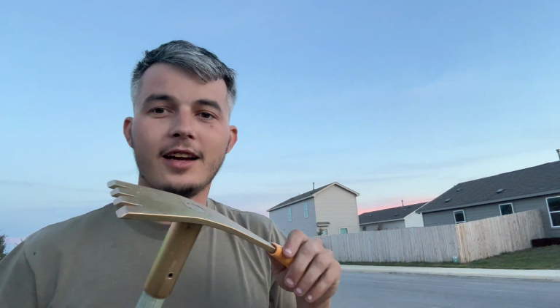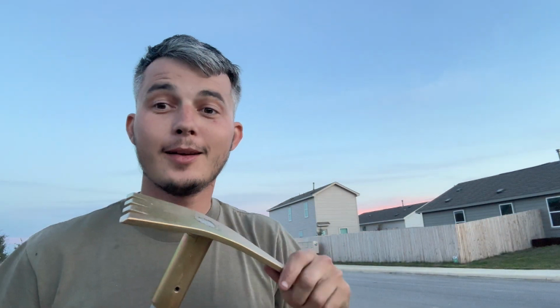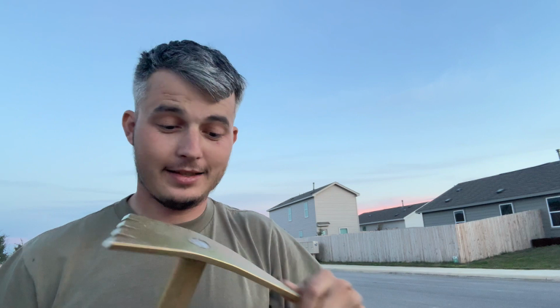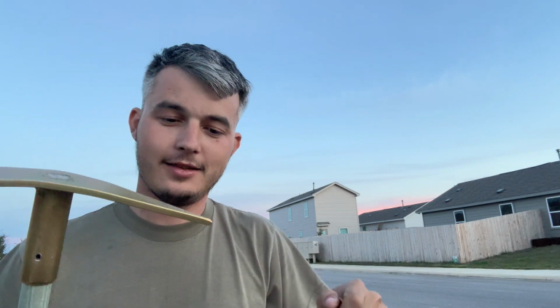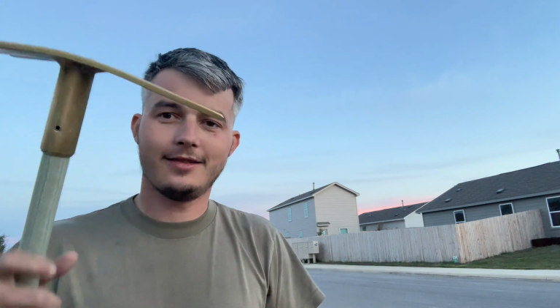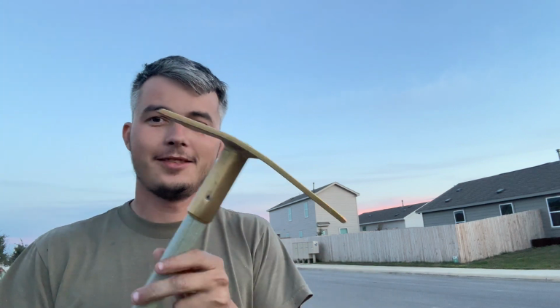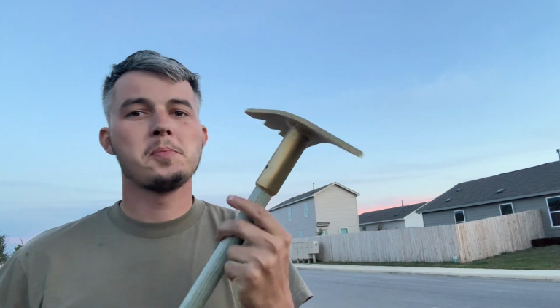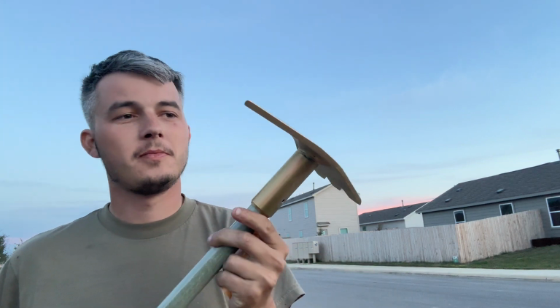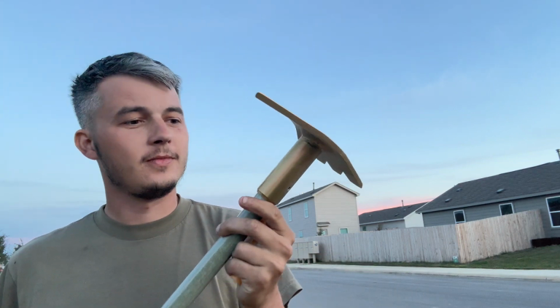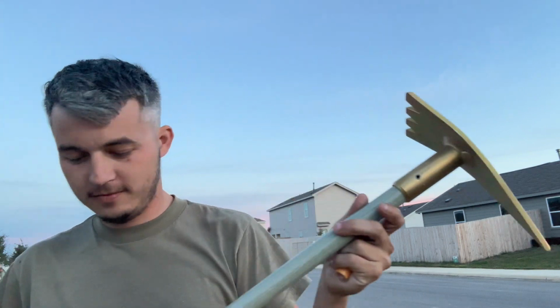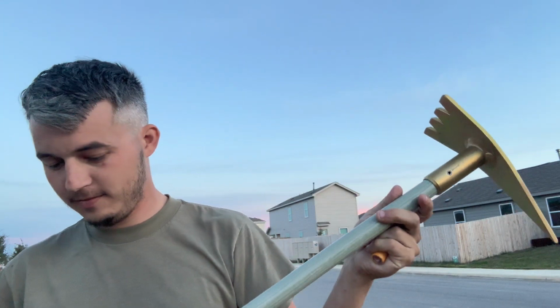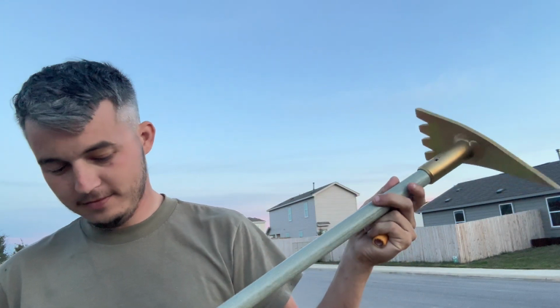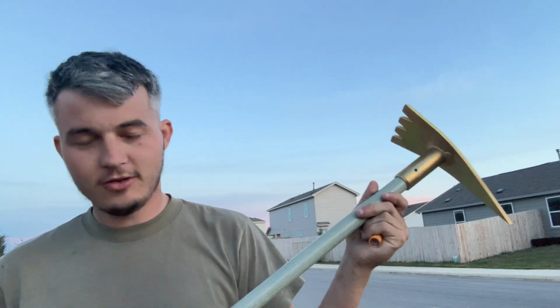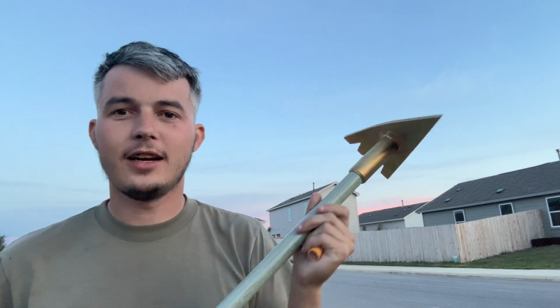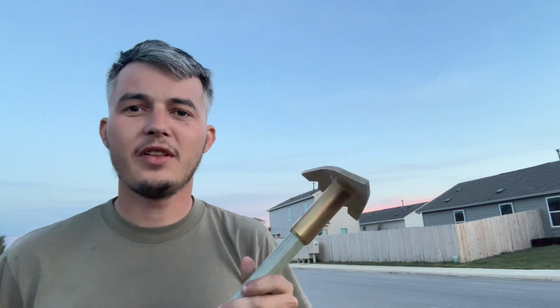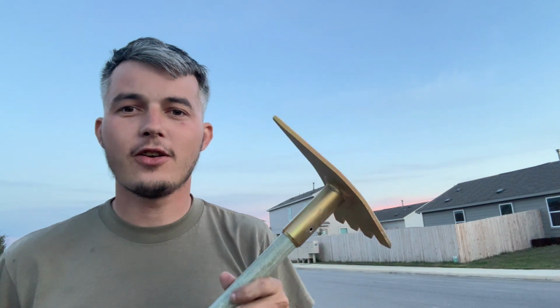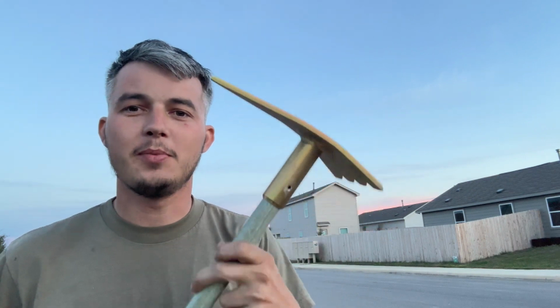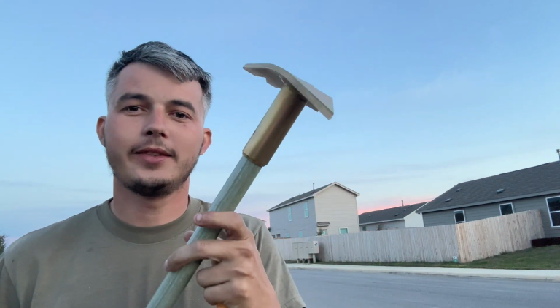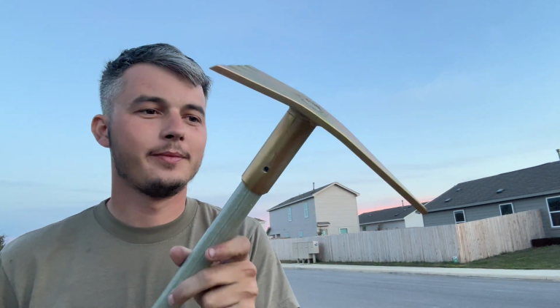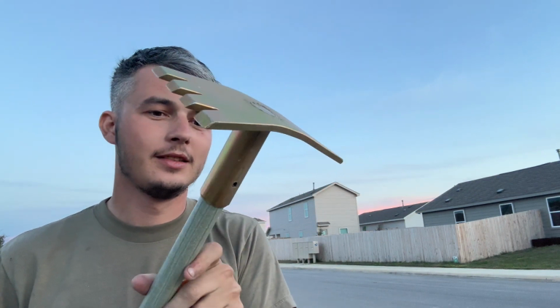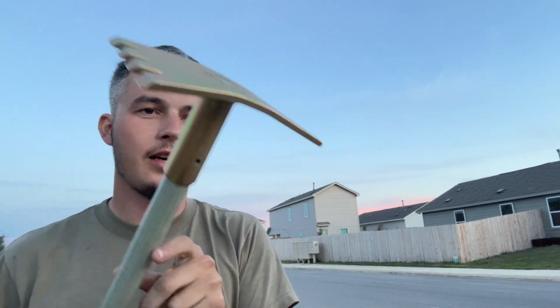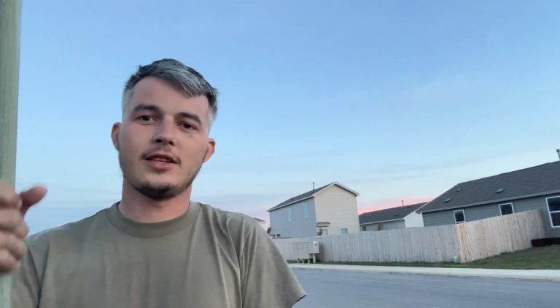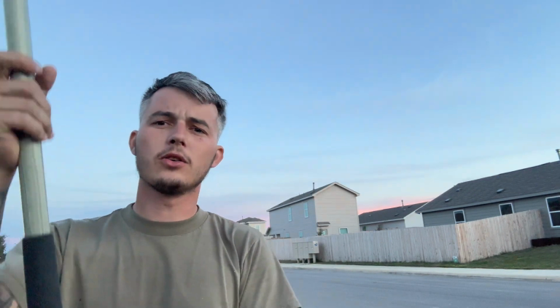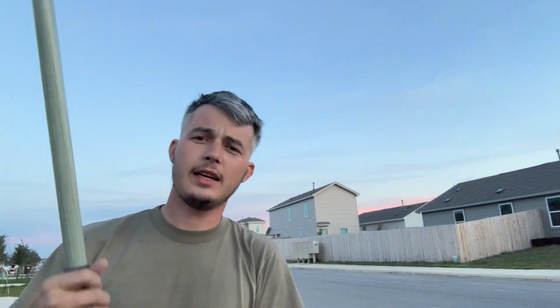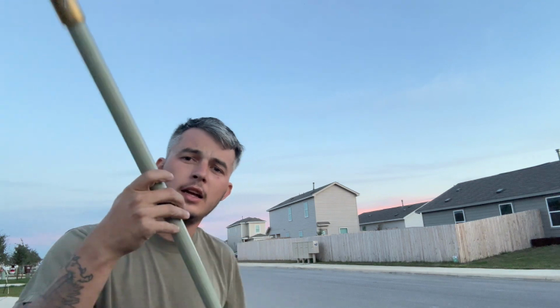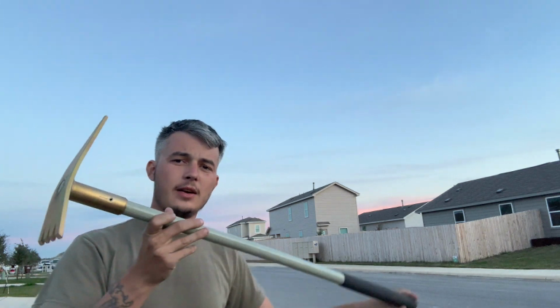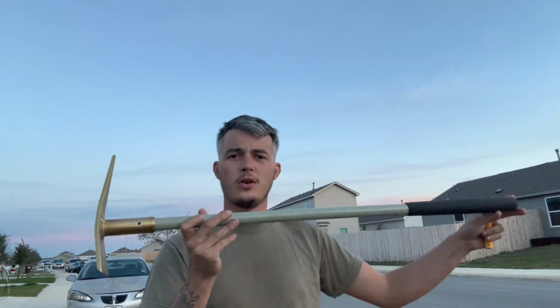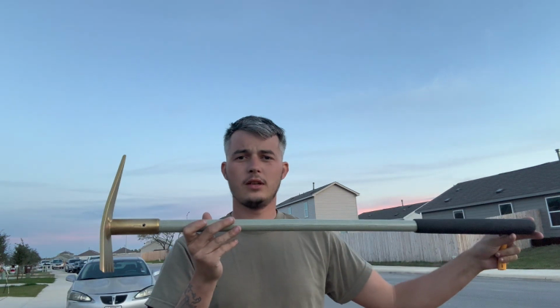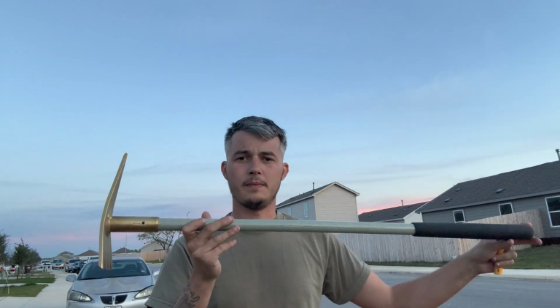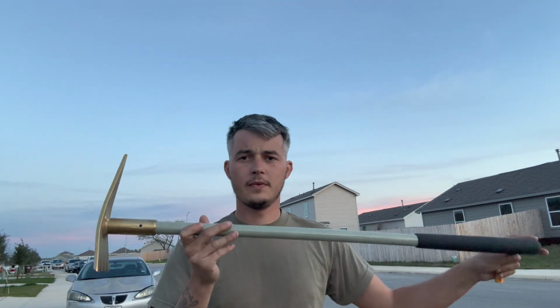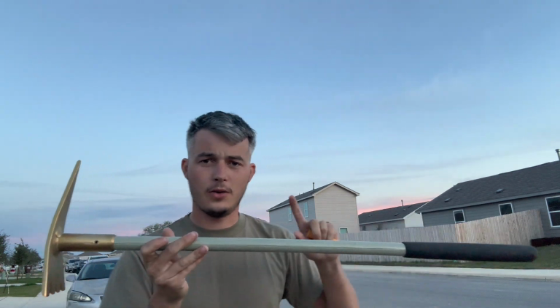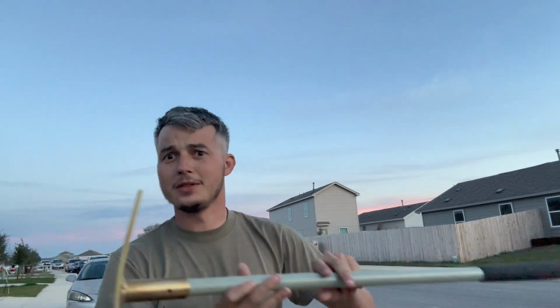And then he sent me this — I feel like I could hurt some people with this! It's nice and long too, I like how long it is.